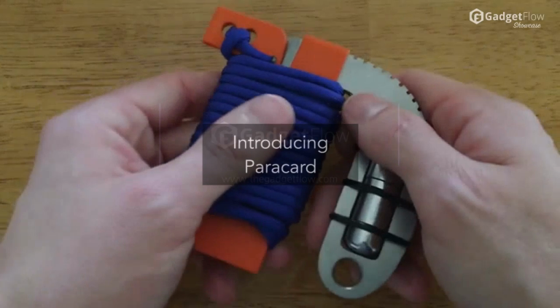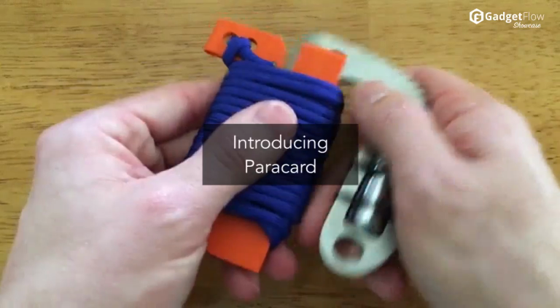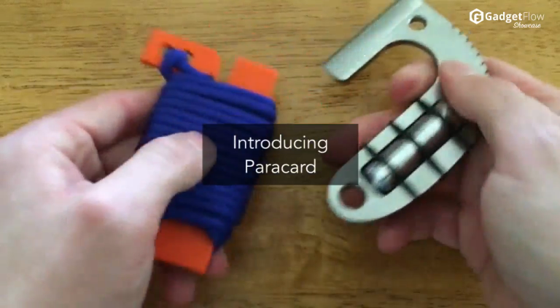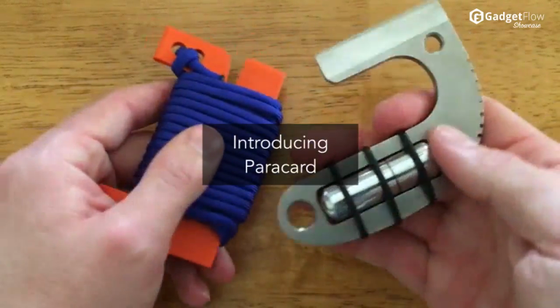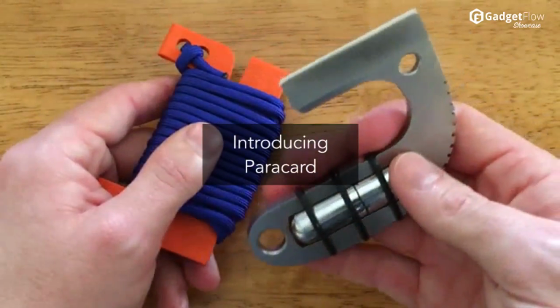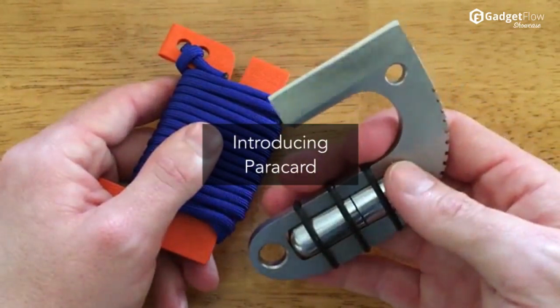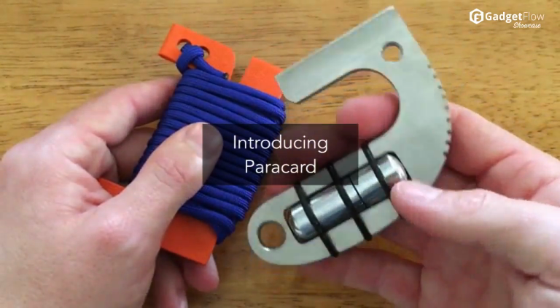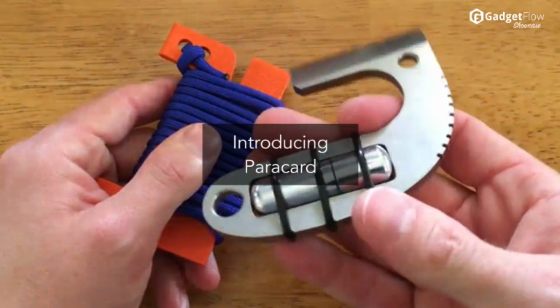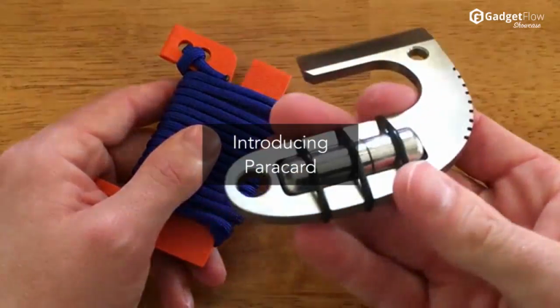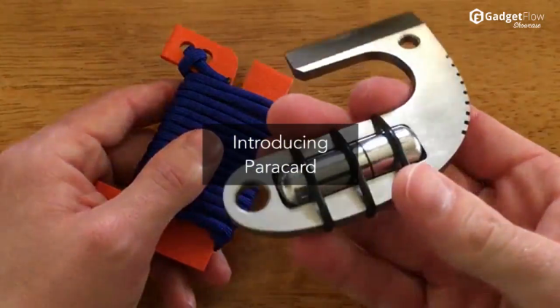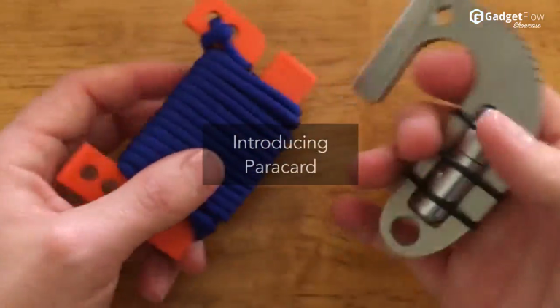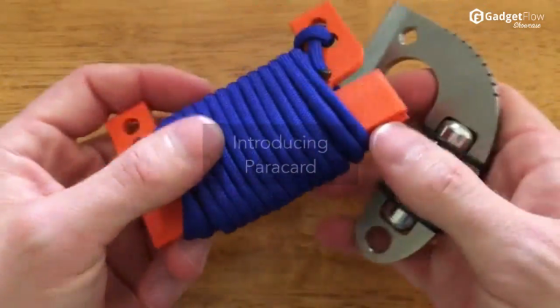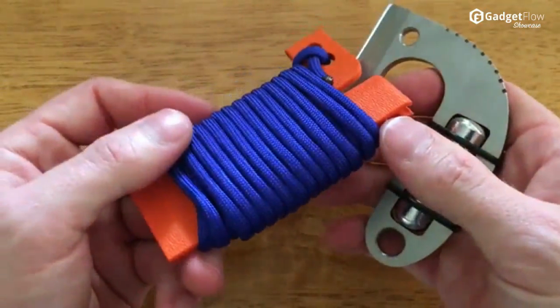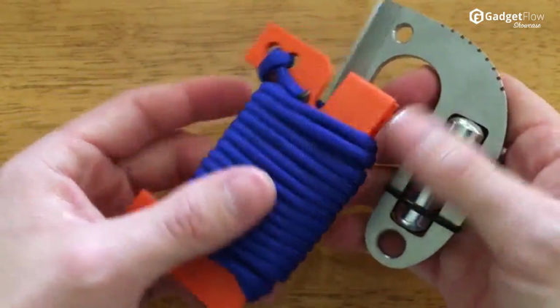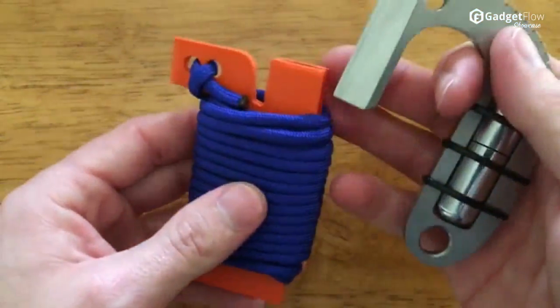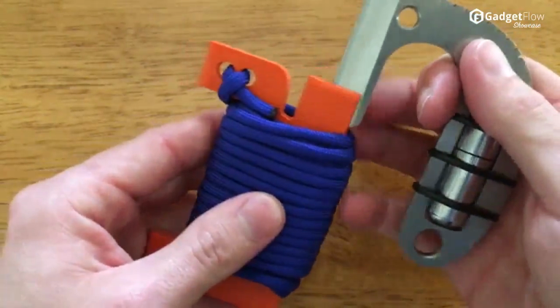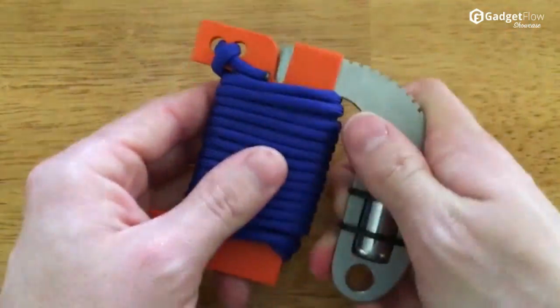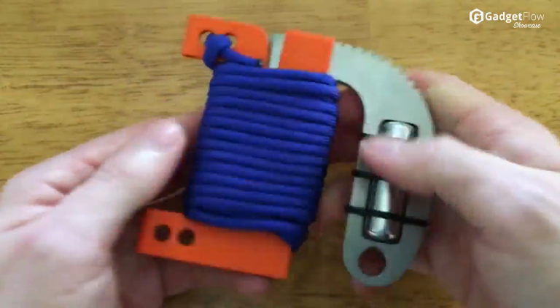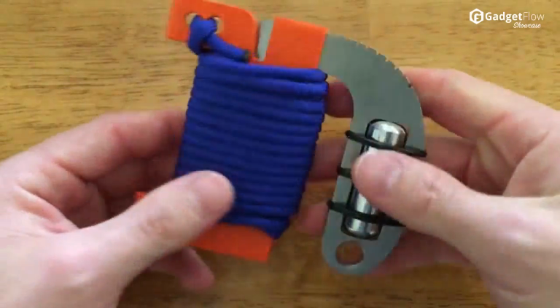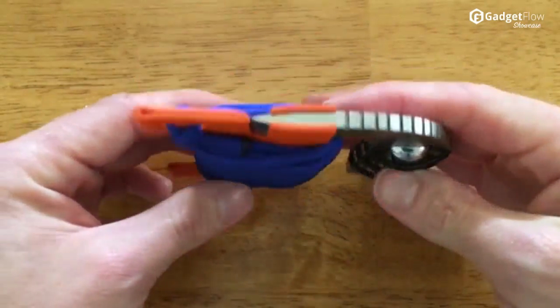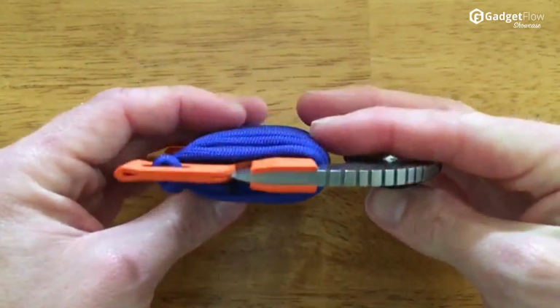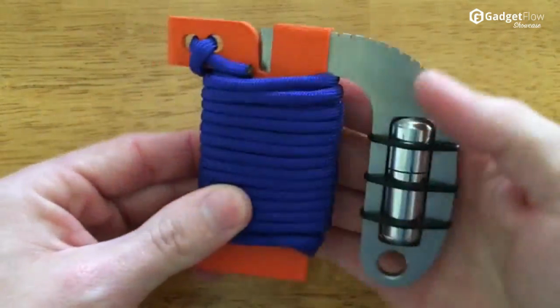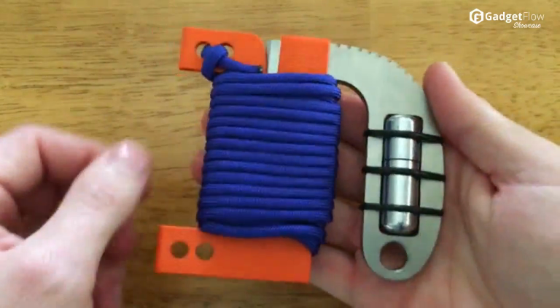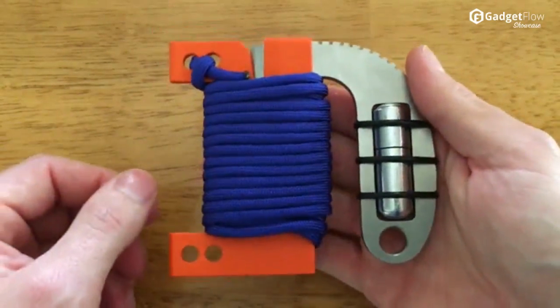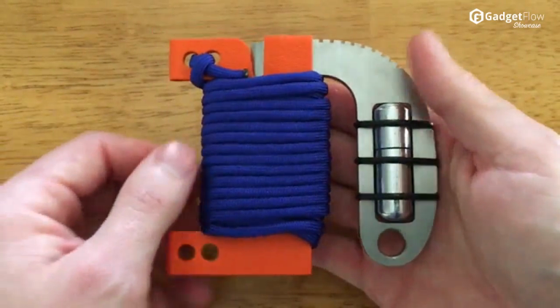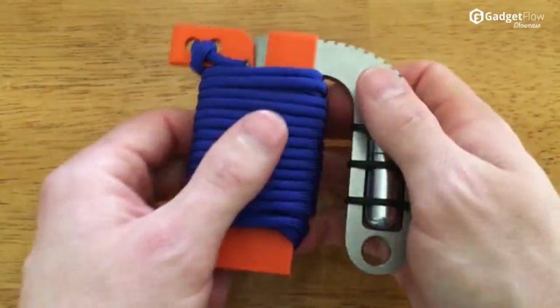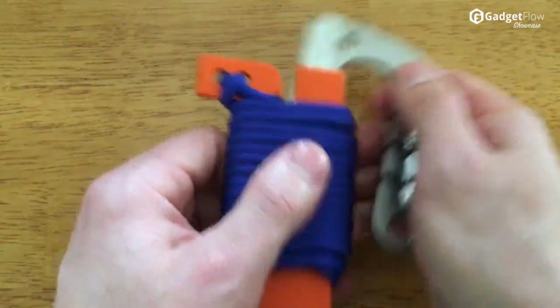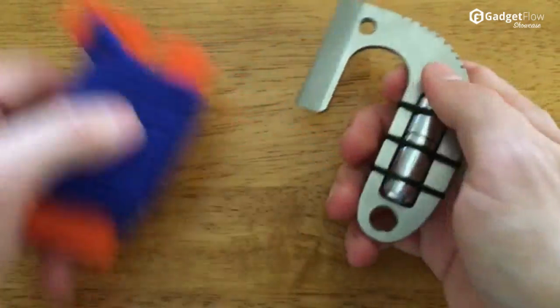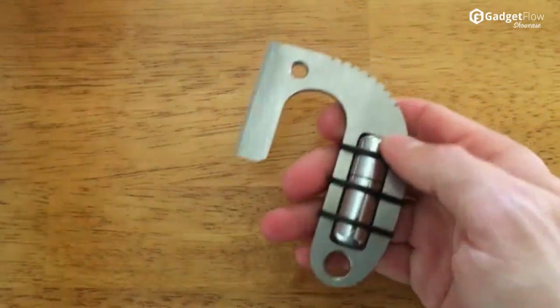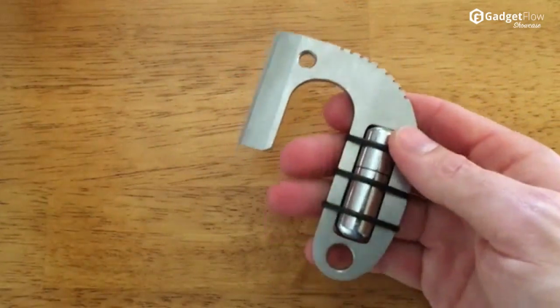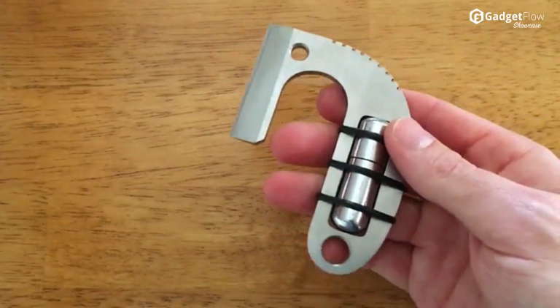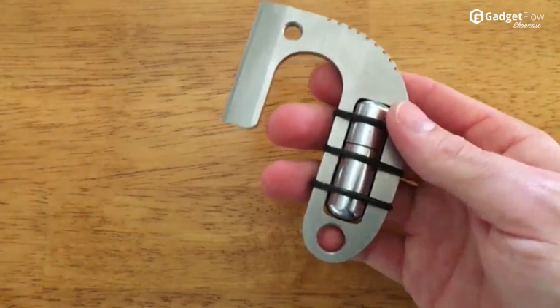Hi there, this is Wes with the Gadget Flow, and today we are showcasing the Paracard Kickstarter campaign. This ingenious little gadget combines a bunch of useful tools into one tiny package.